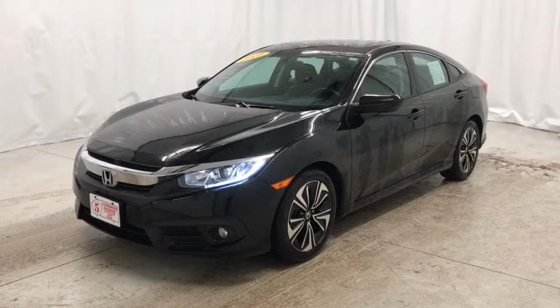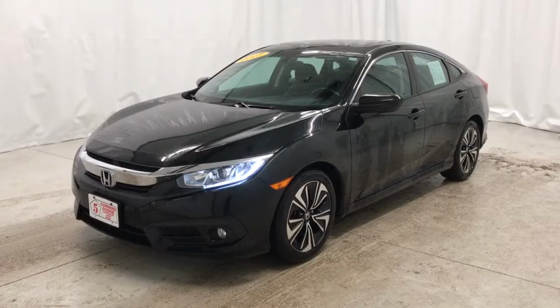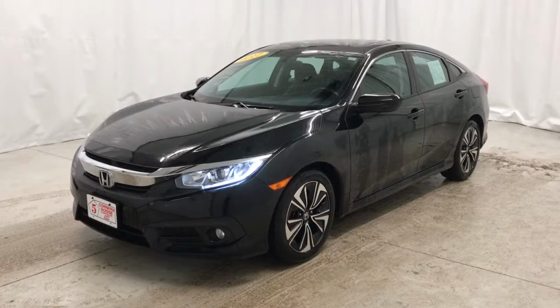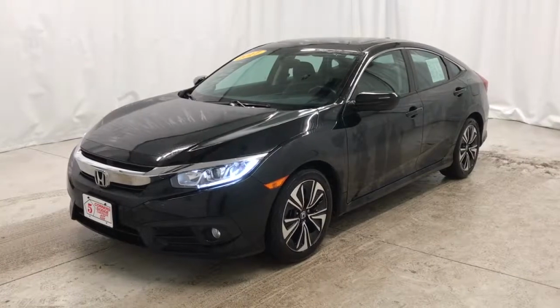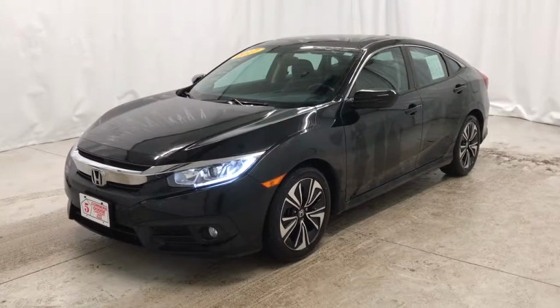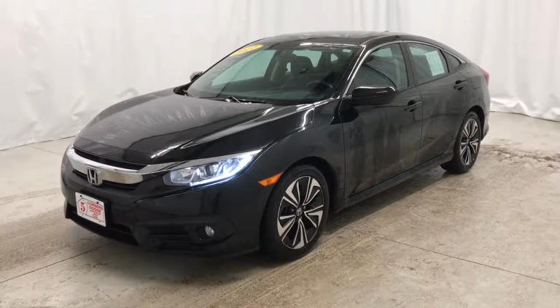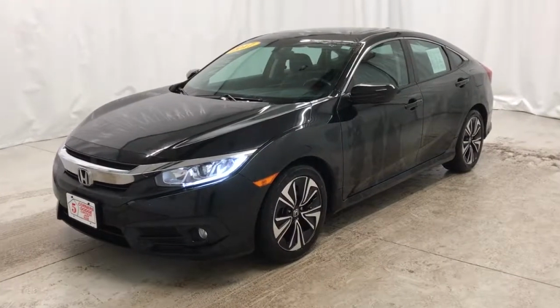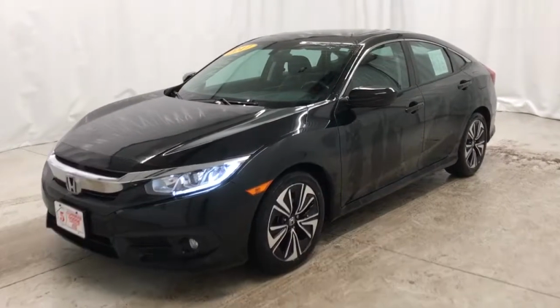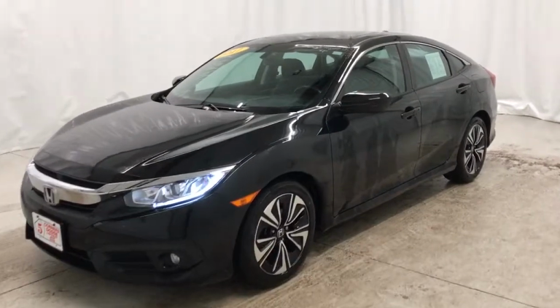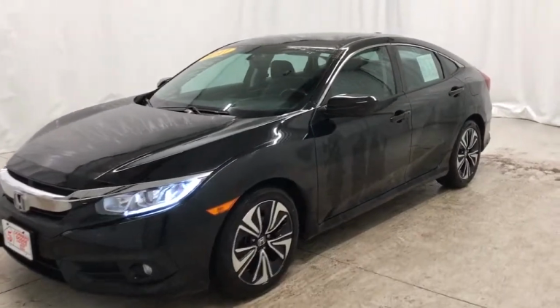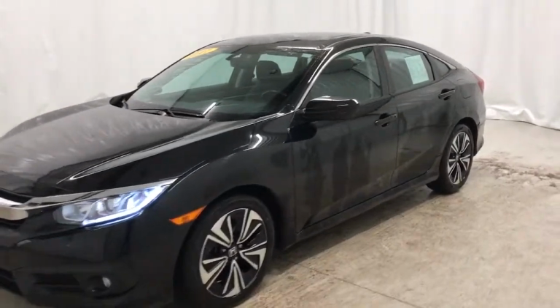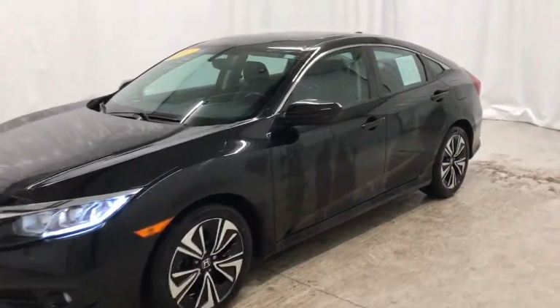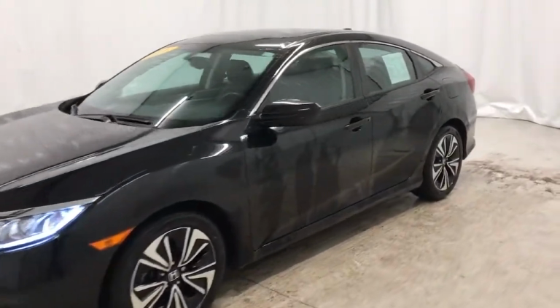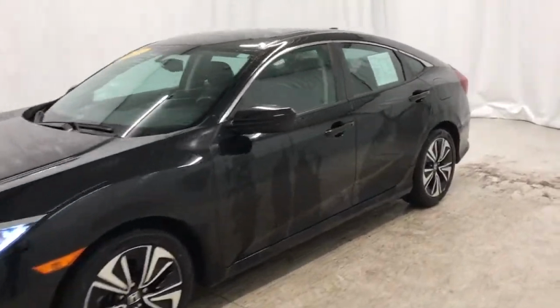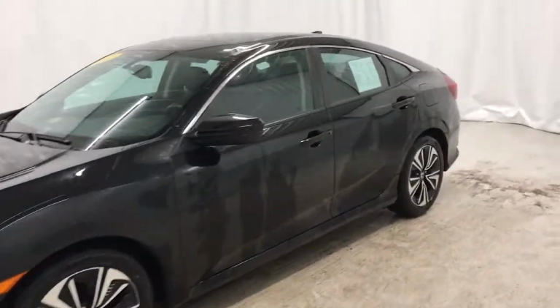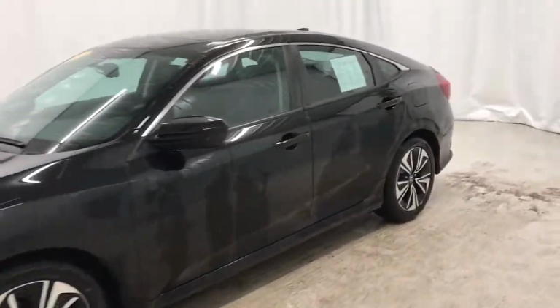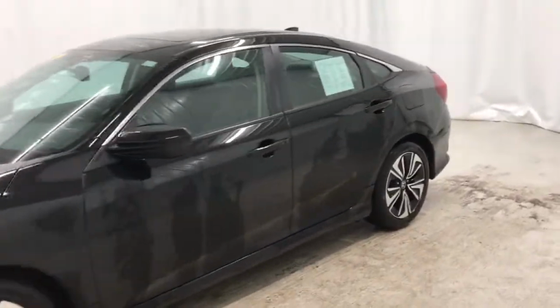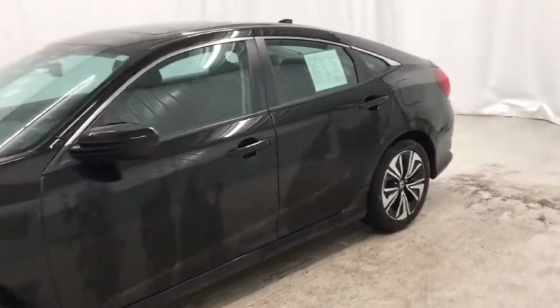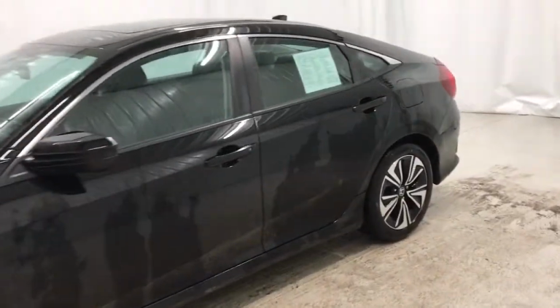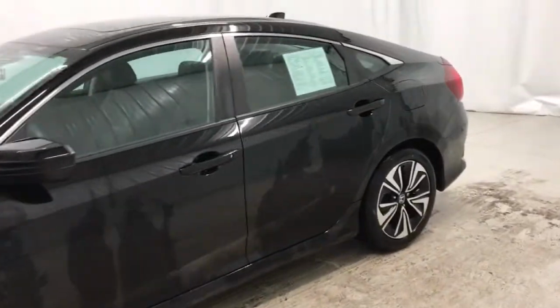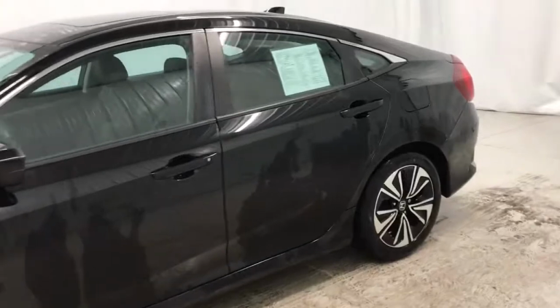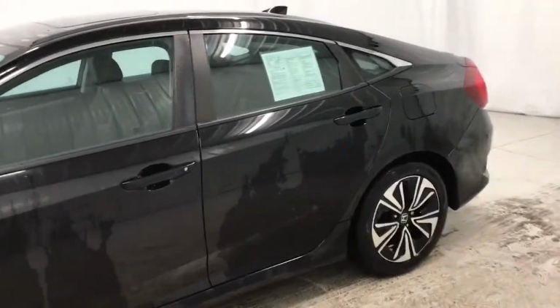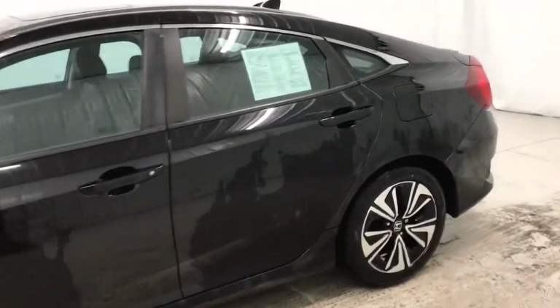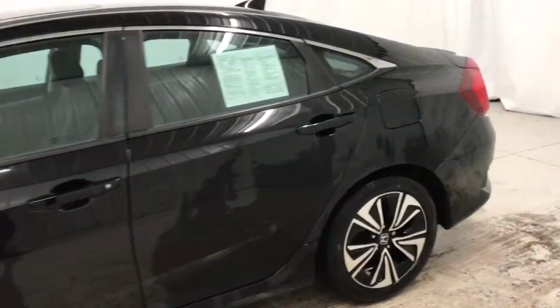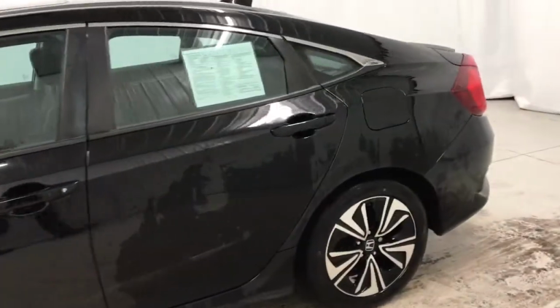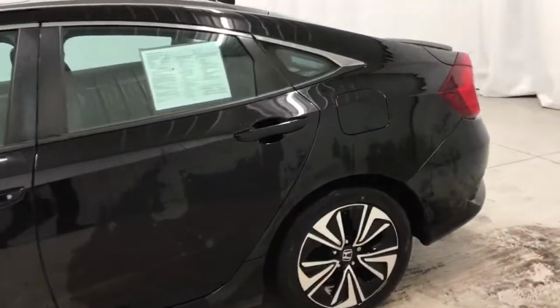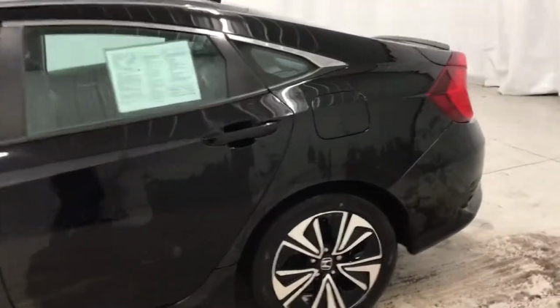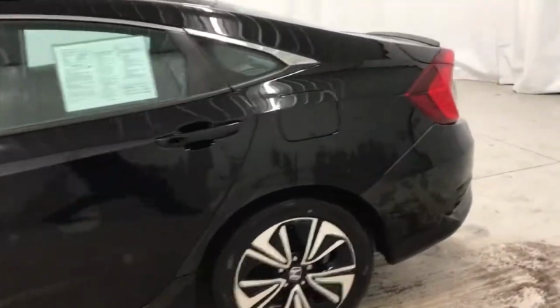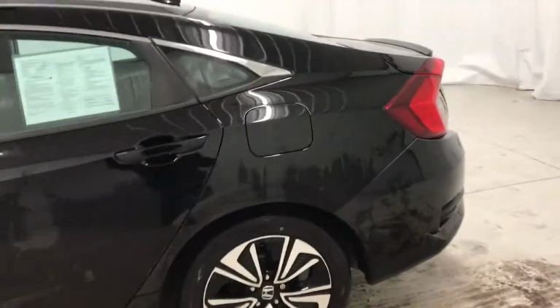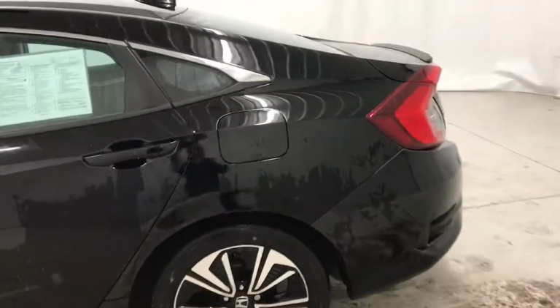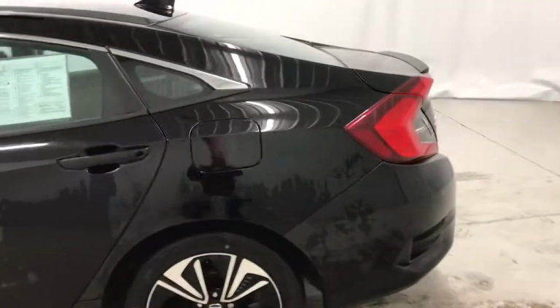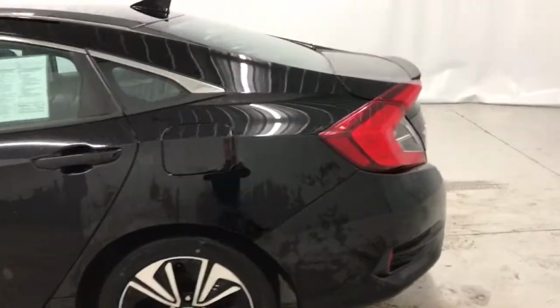Check out this 2017 Honda Civic. This vehicle is an outstanding buy with fewer than 50,000 miles on the odometer.